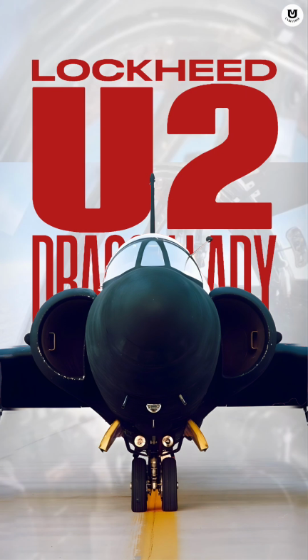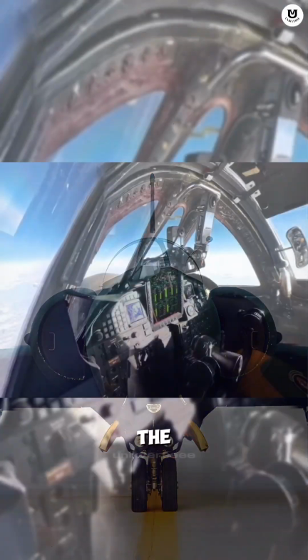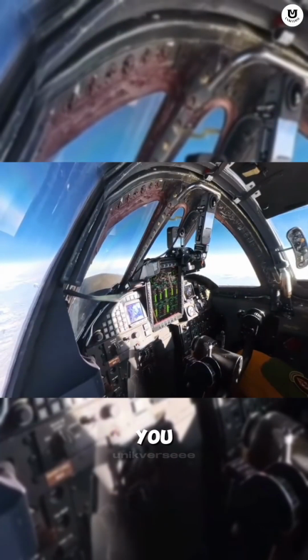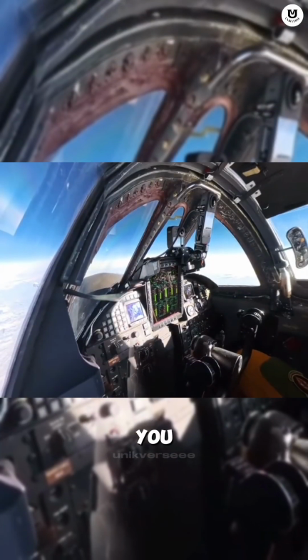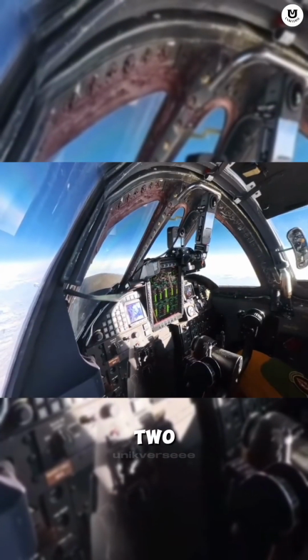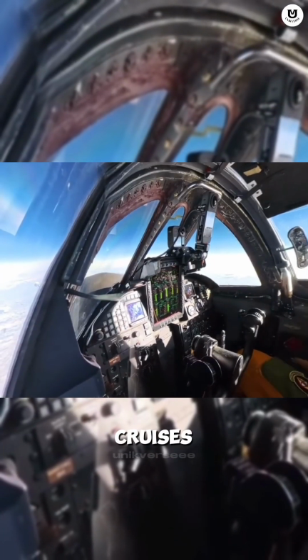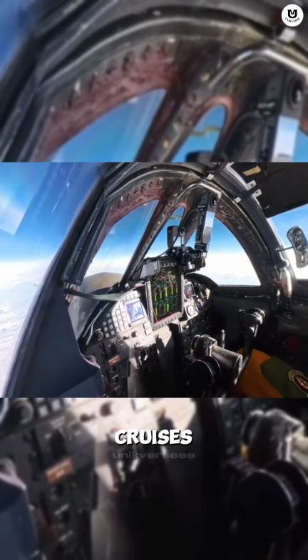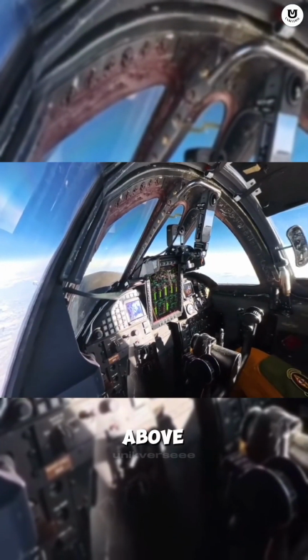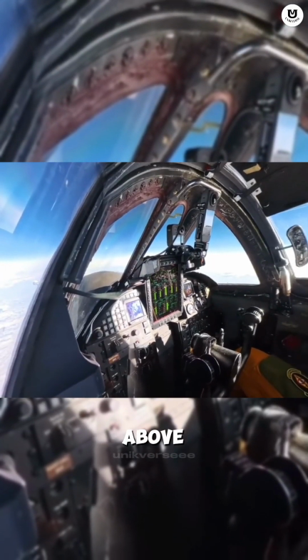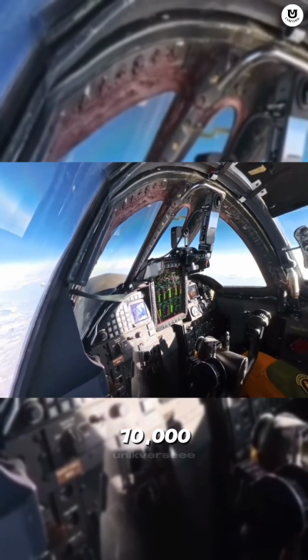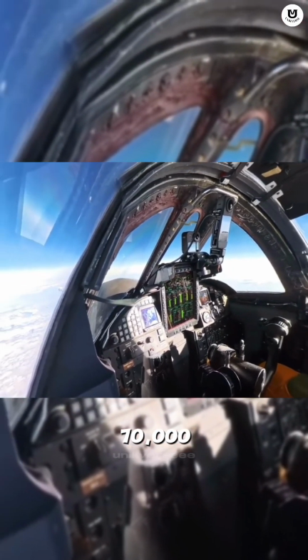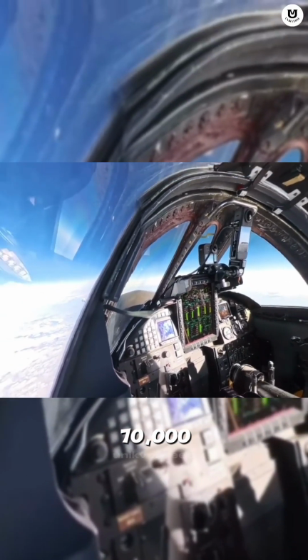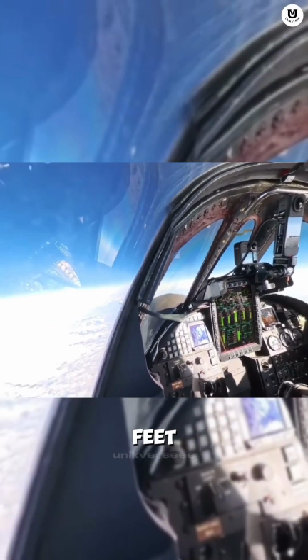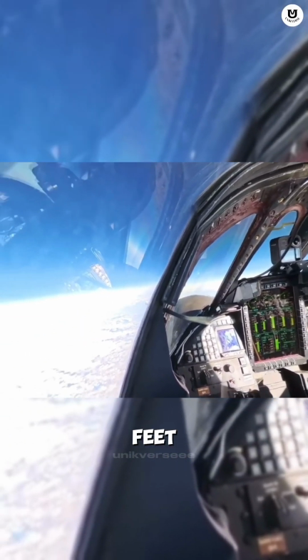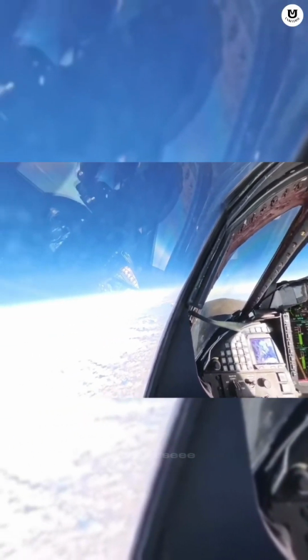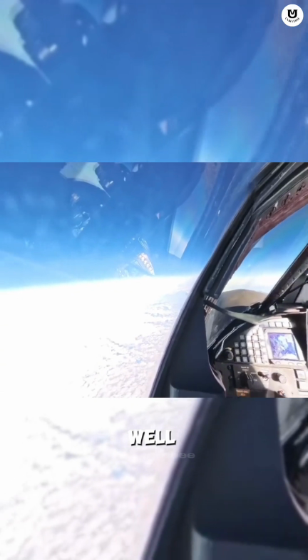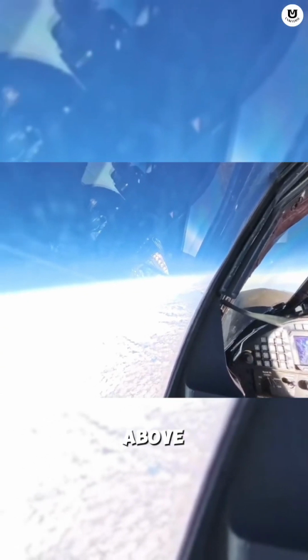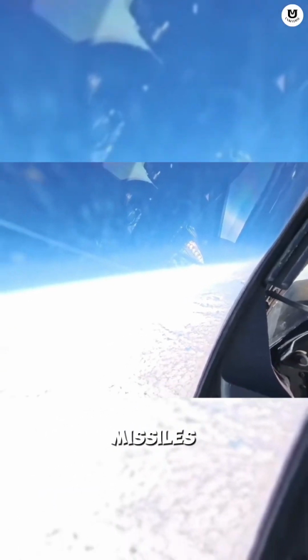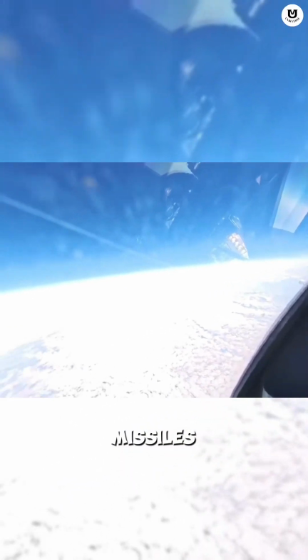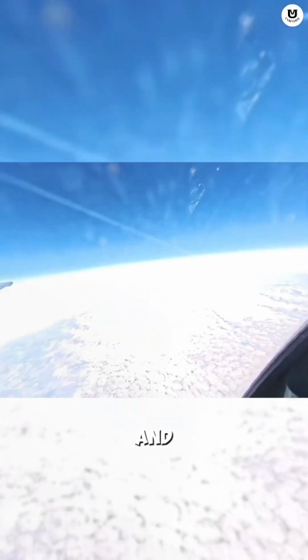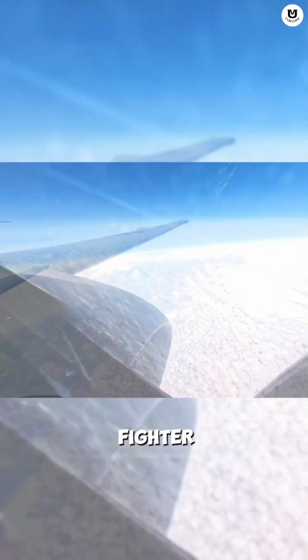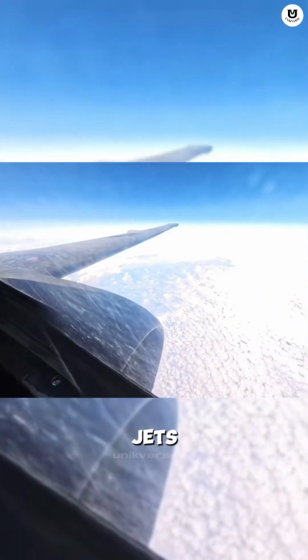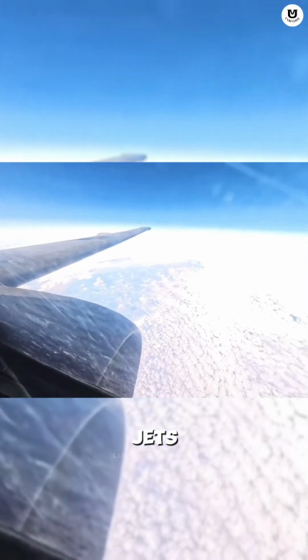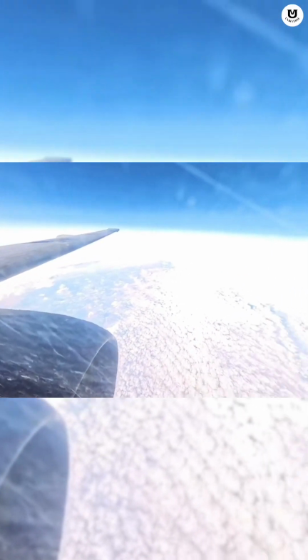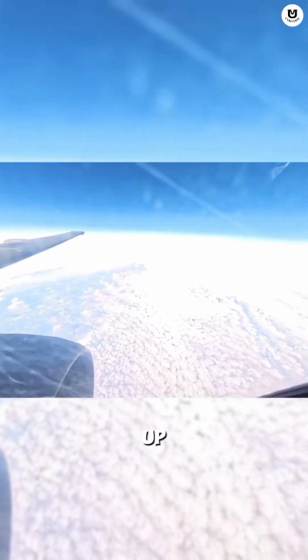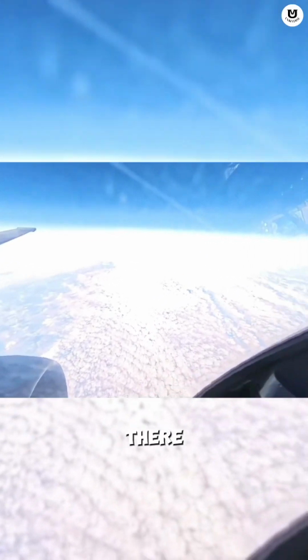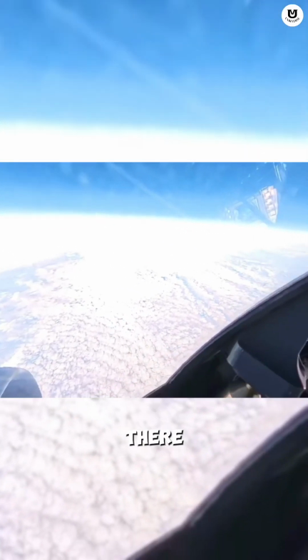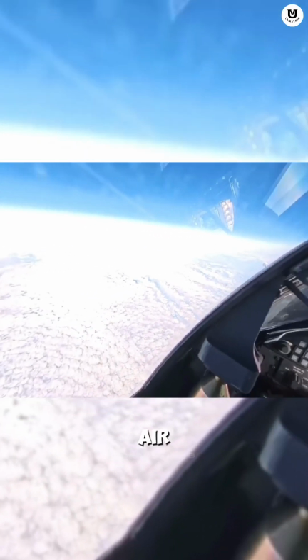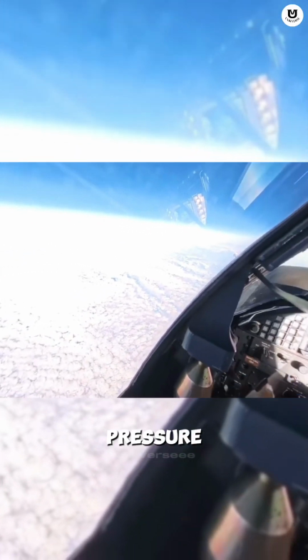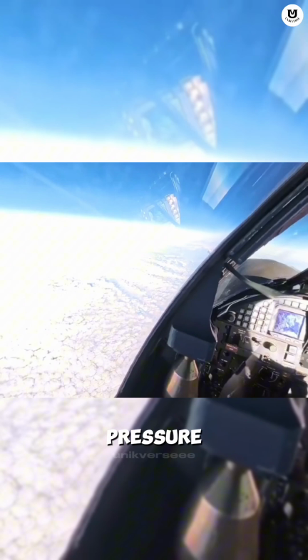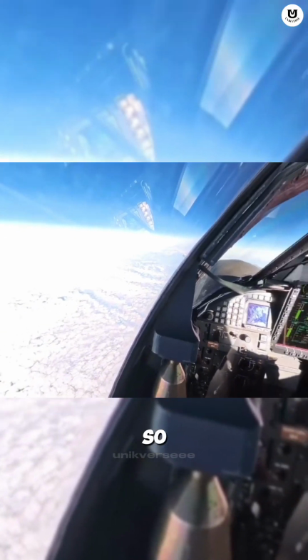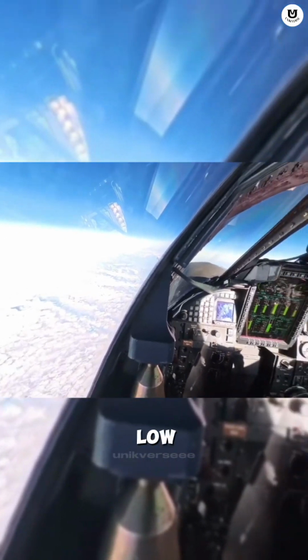The U-2 cruises above 70,000 feet, well above missiles and fighter jets. Up there, the air pressure is so low.